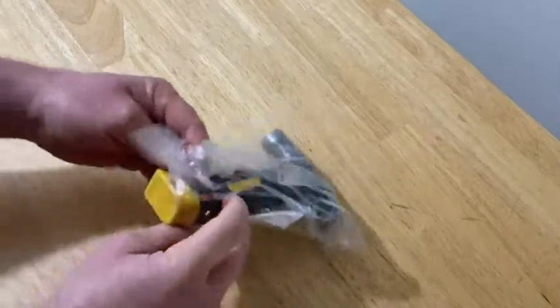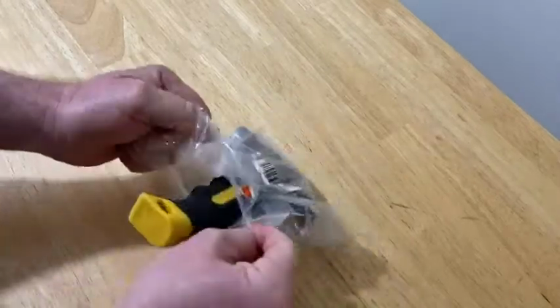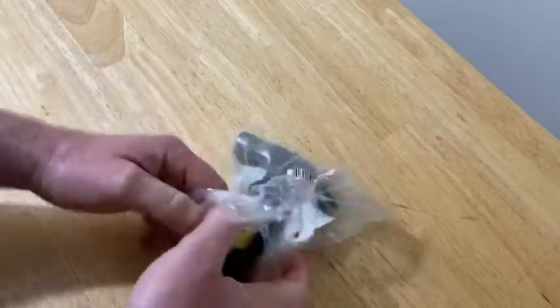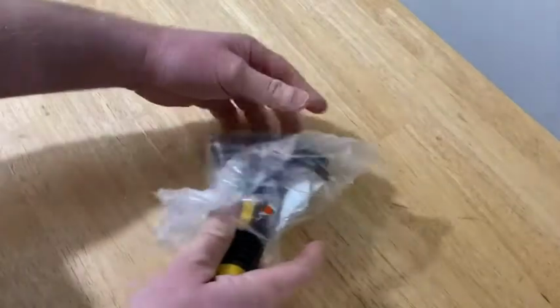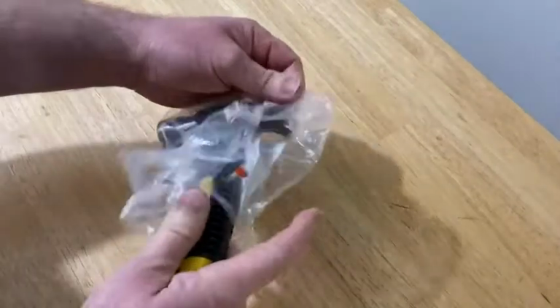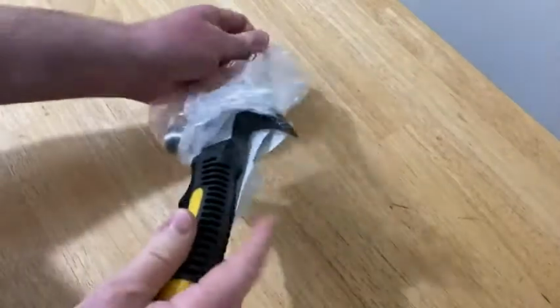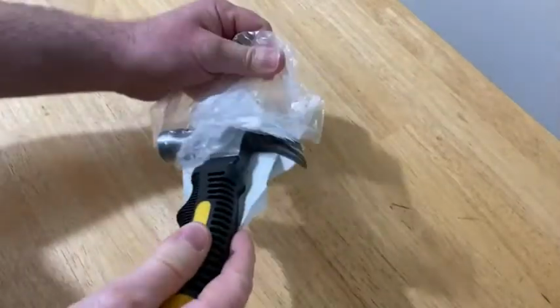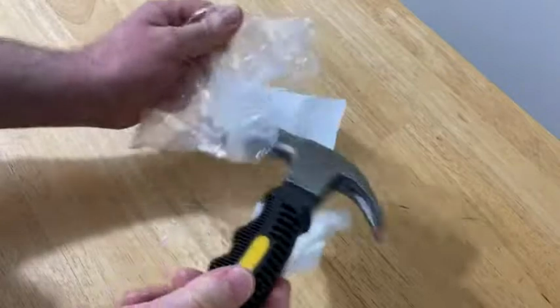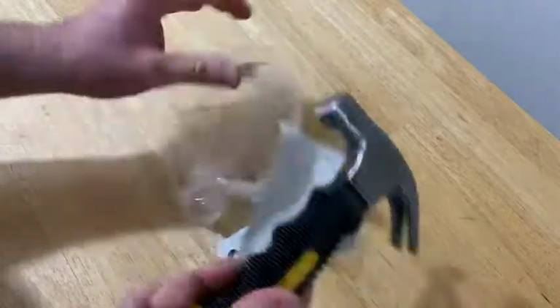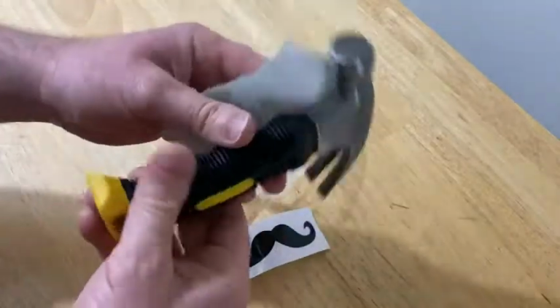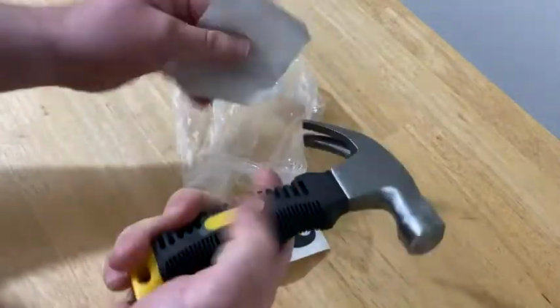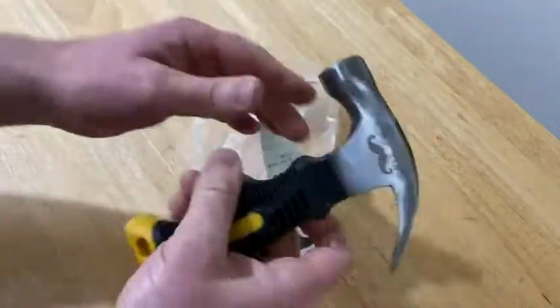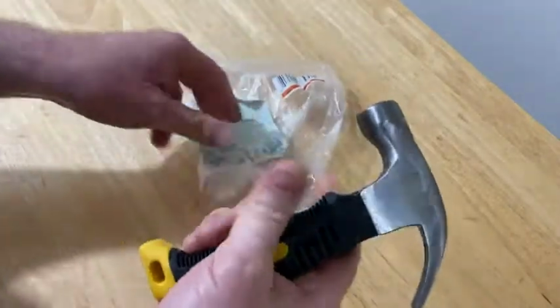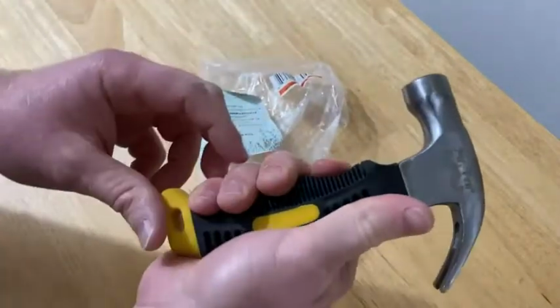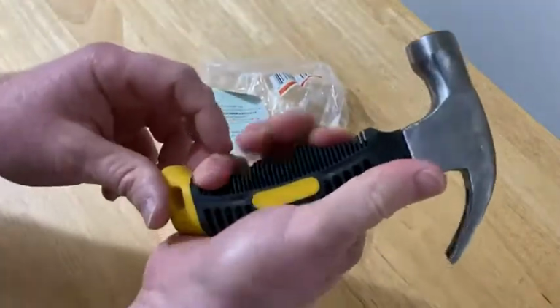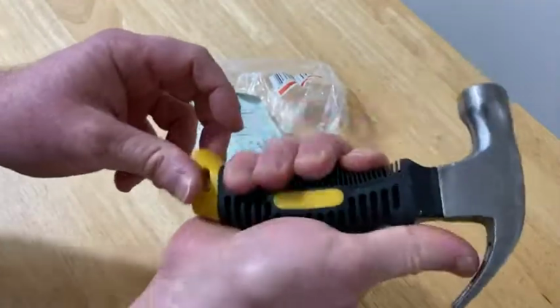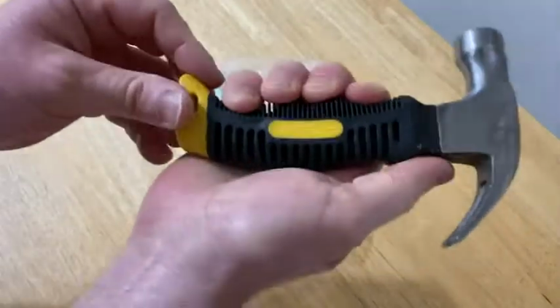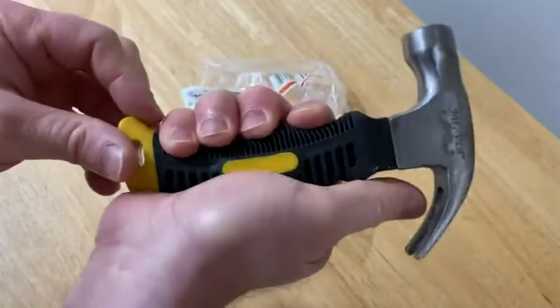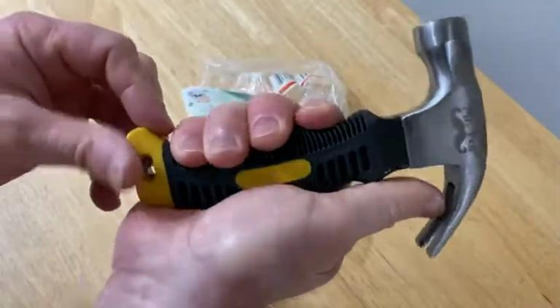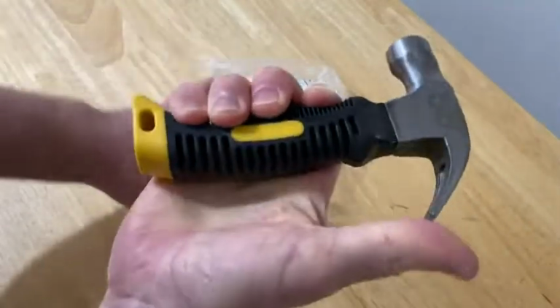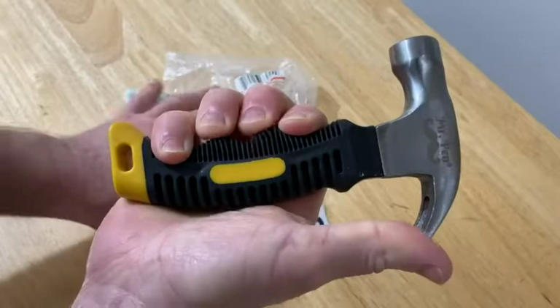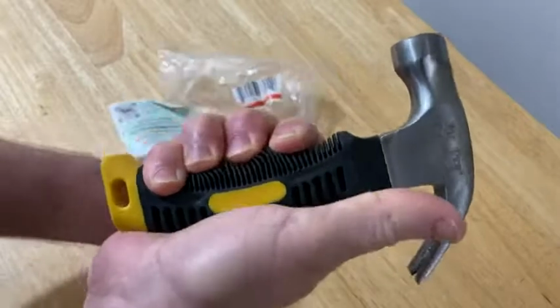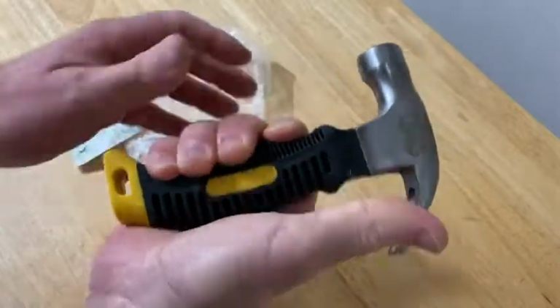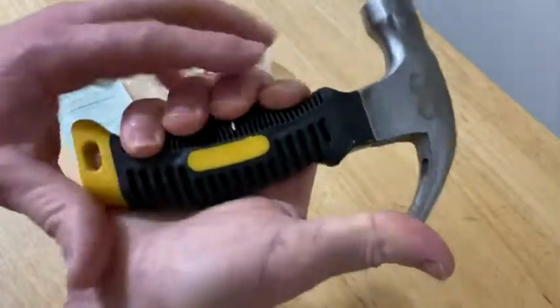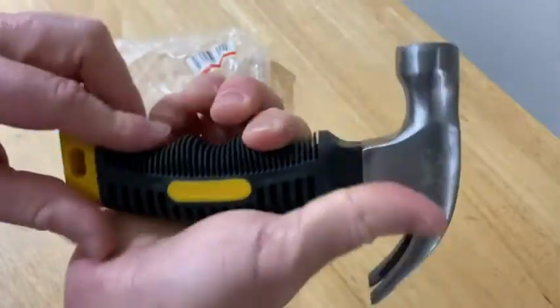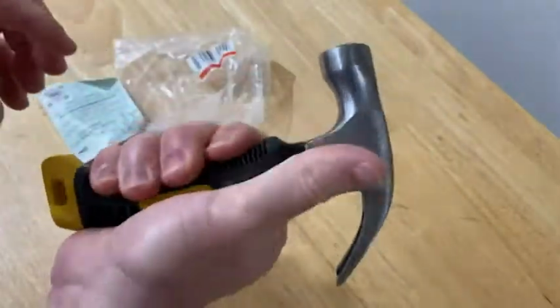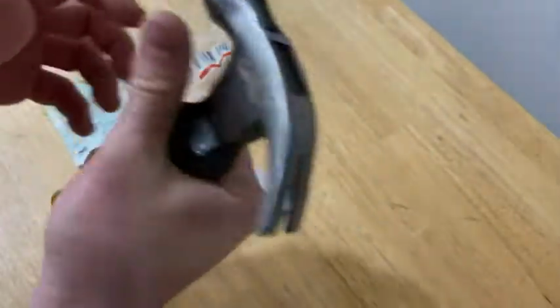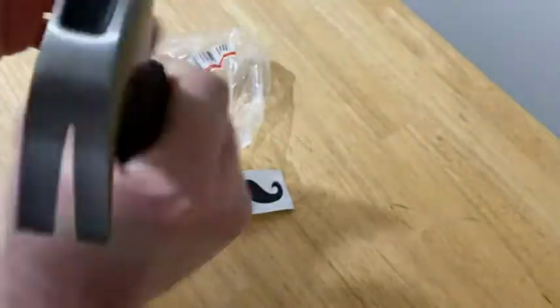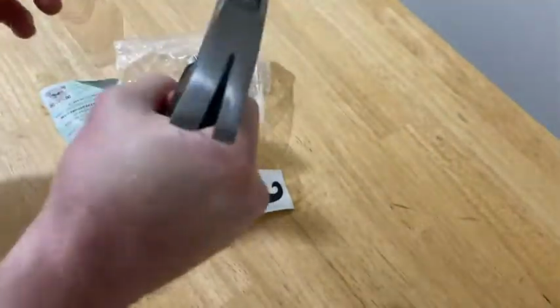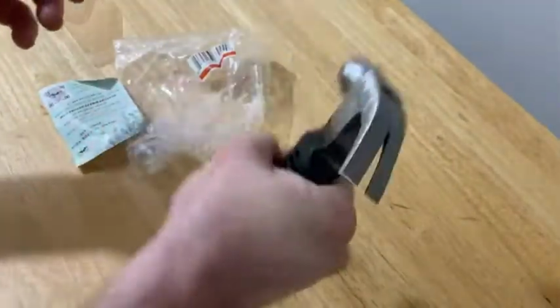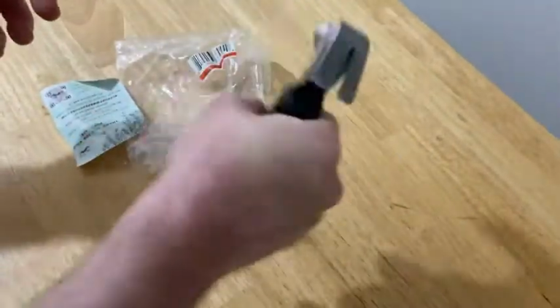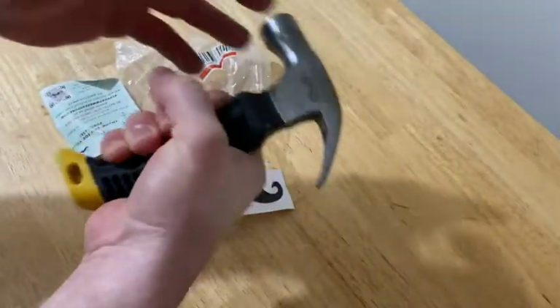So this little hammer here, it's like a short hammer. It's got like a grip here. That's really awesome because you can grip it and it's just a small little hammer.